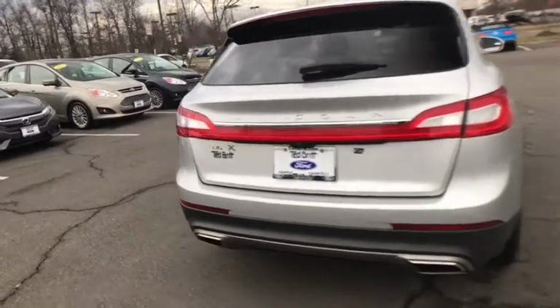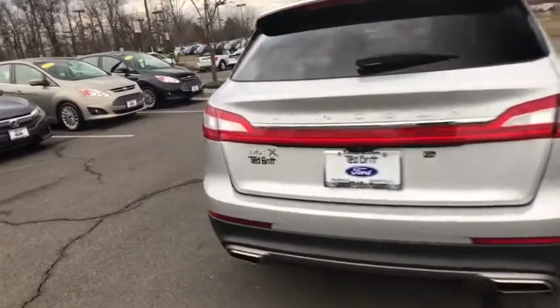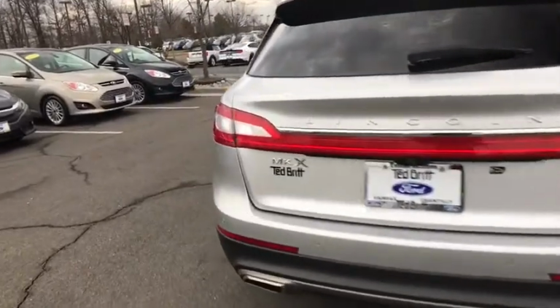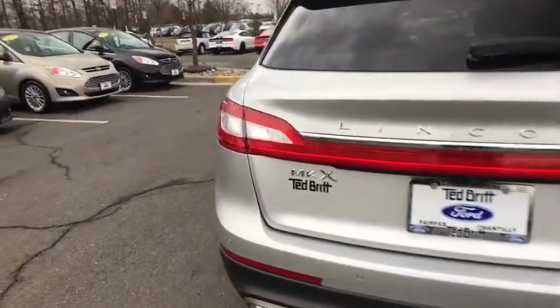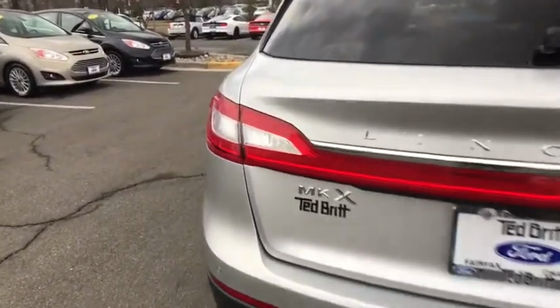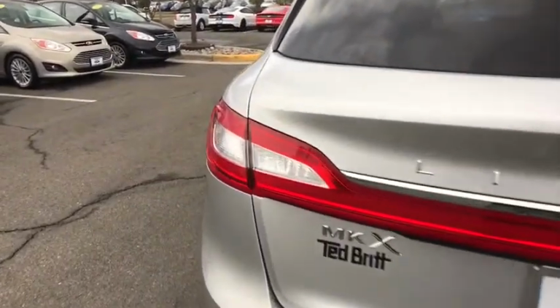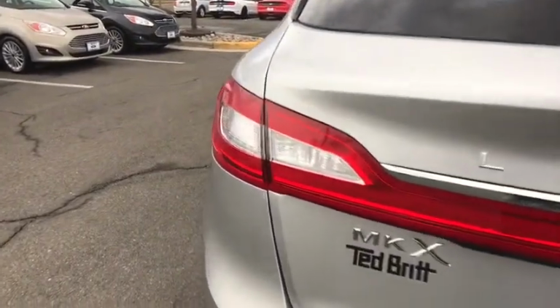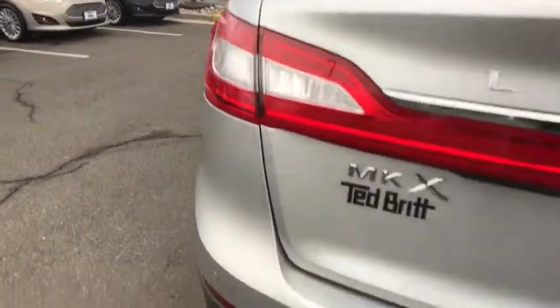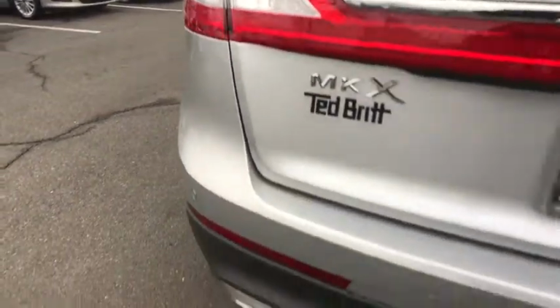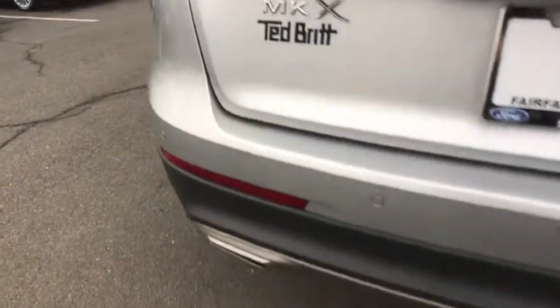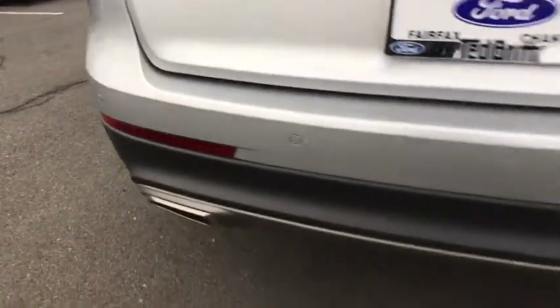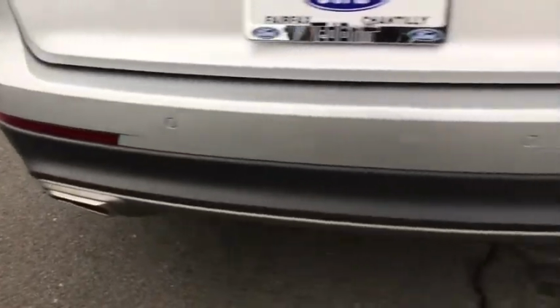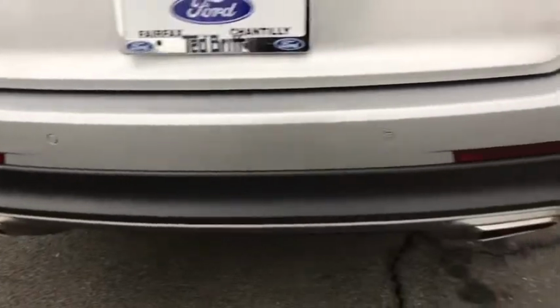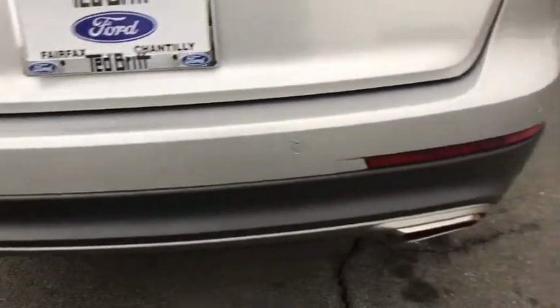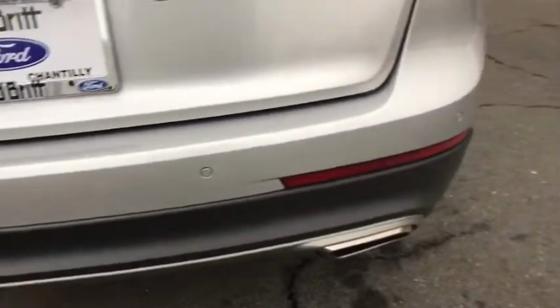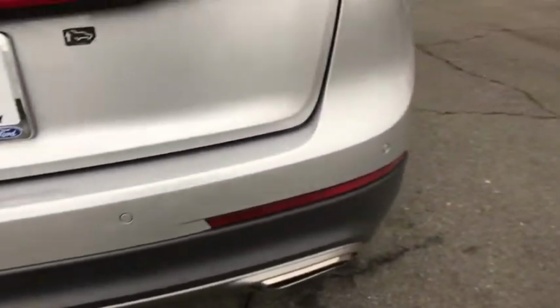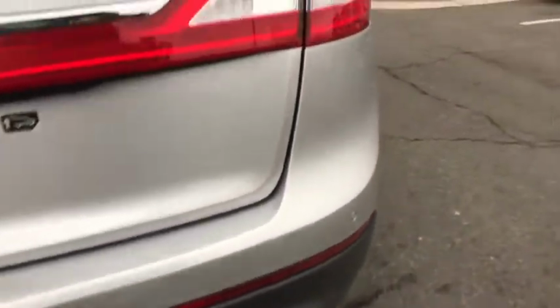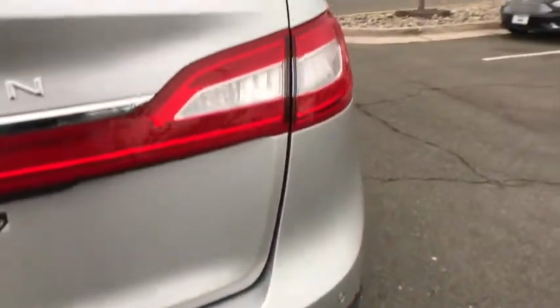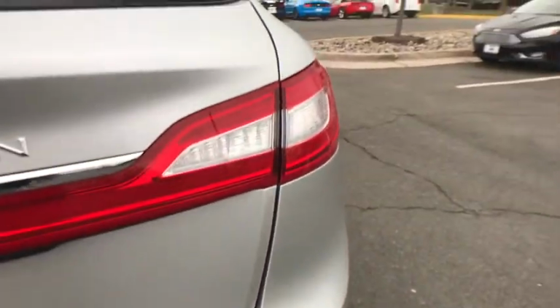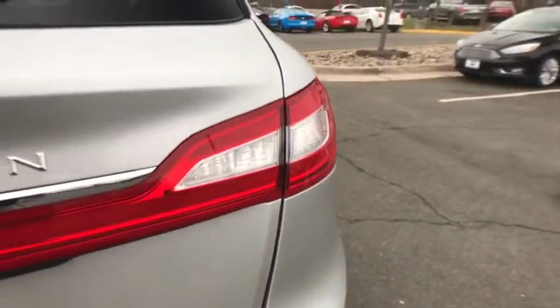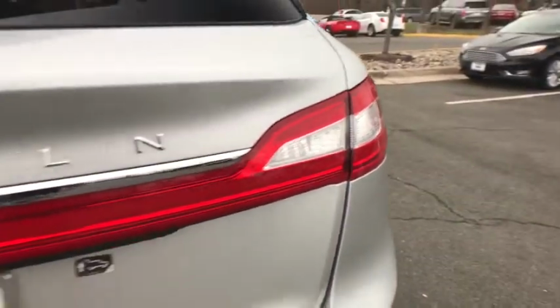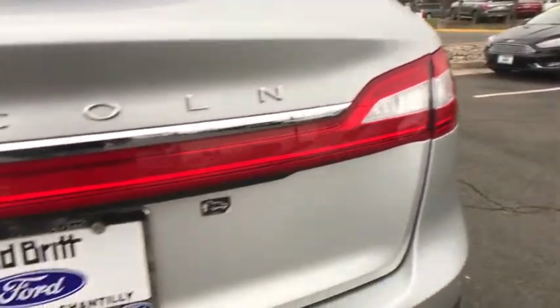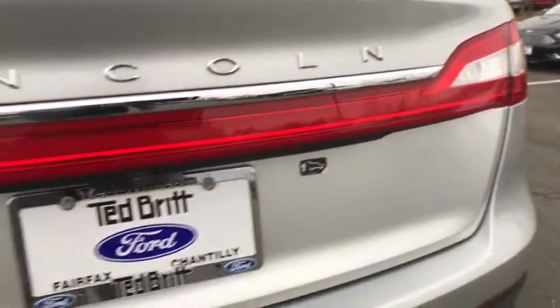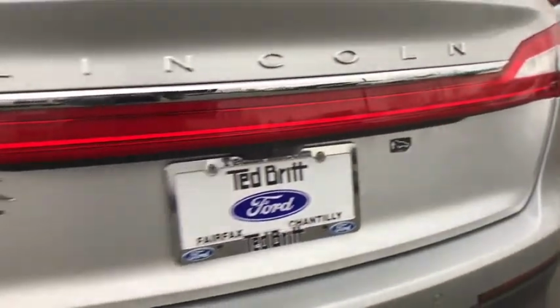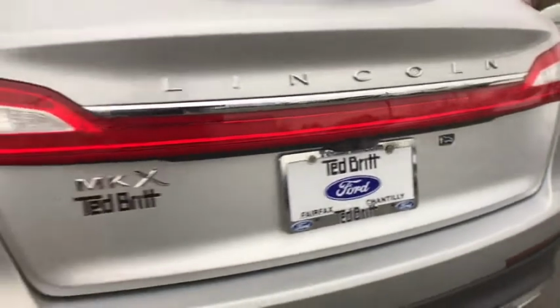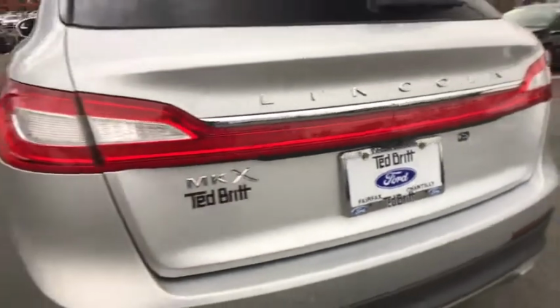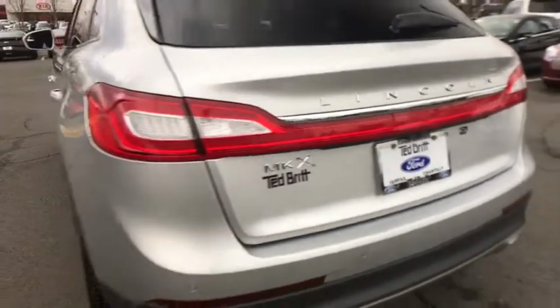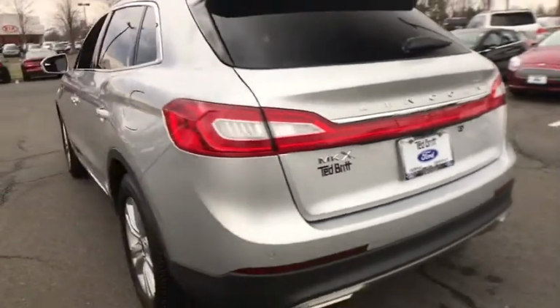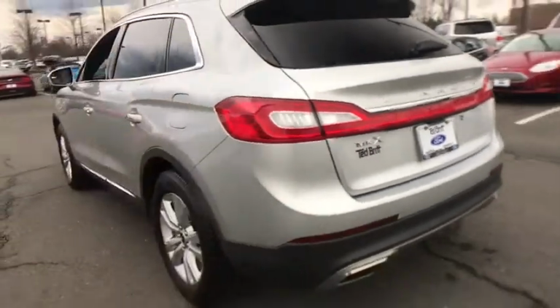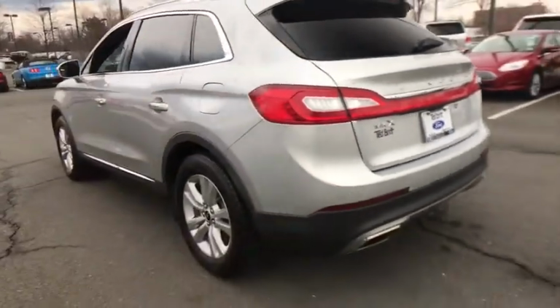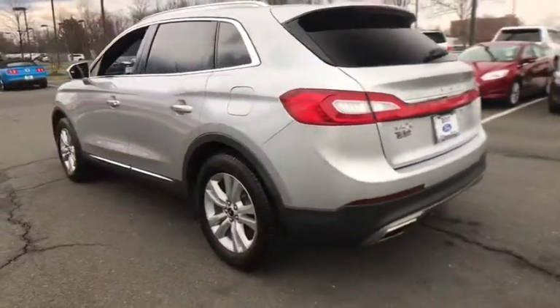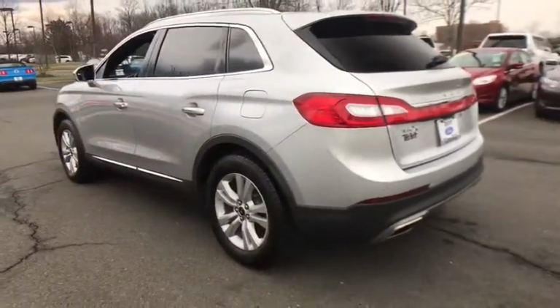Here are some of this vehicle's great options: navigation system, traction control, power passenger seat, heated seat, dual airbags, Bluetooth, alloy wheels, power steering, four-wheel disc brakes, and active suspension system.